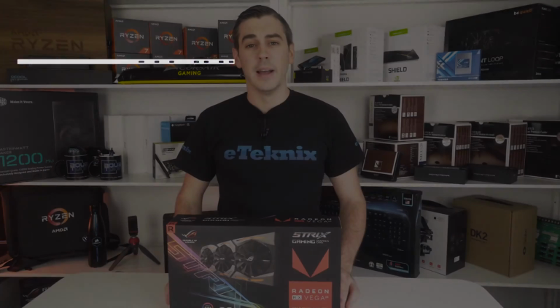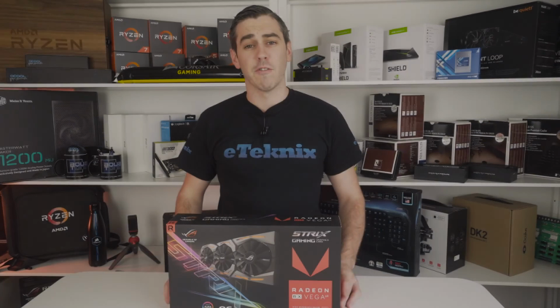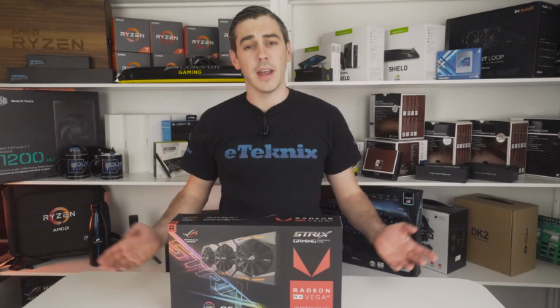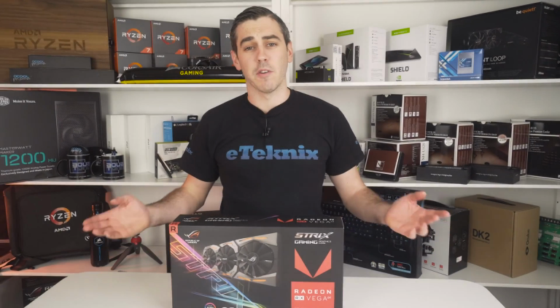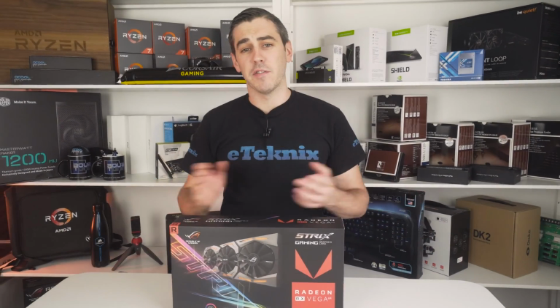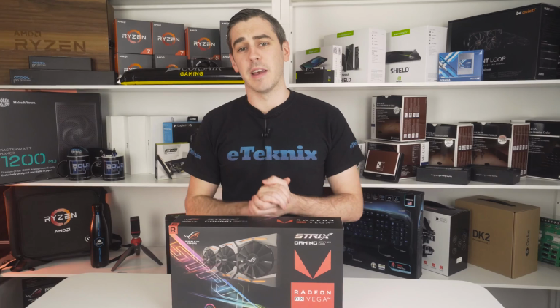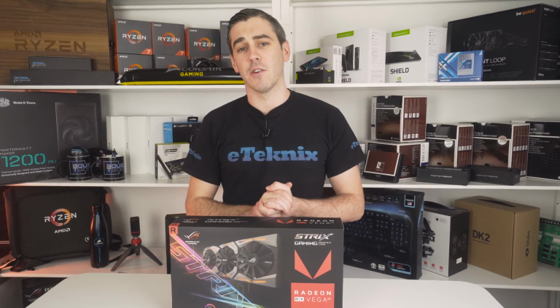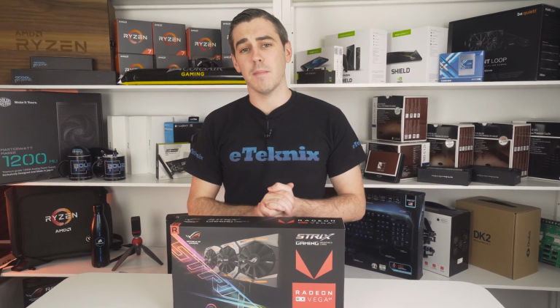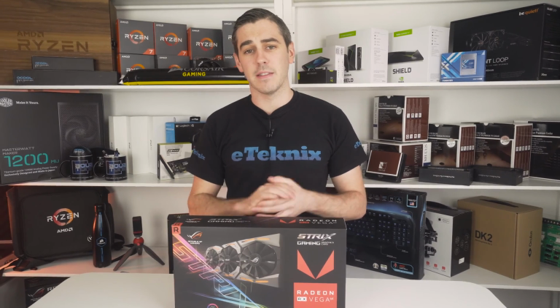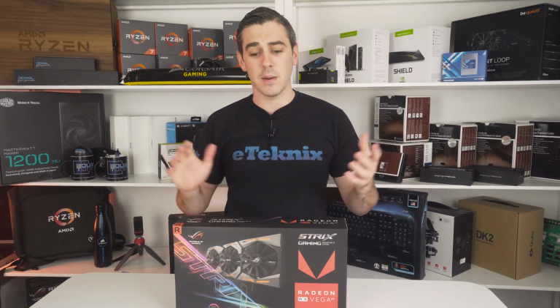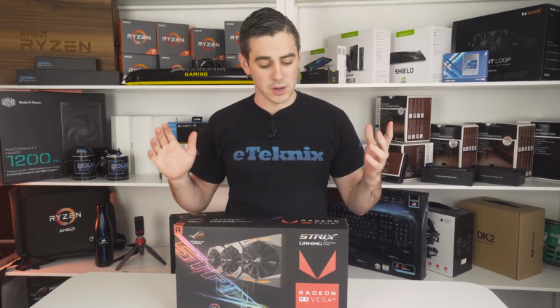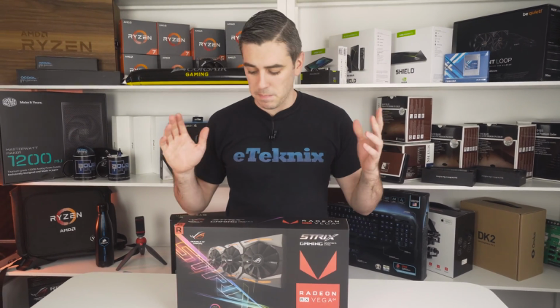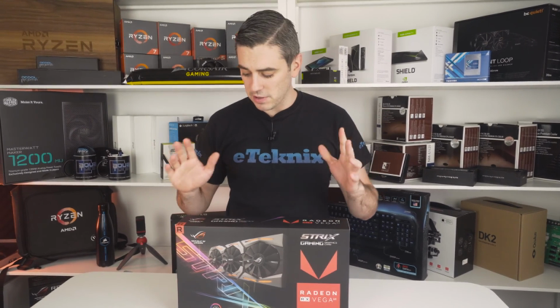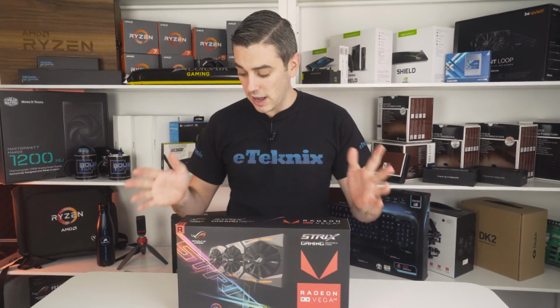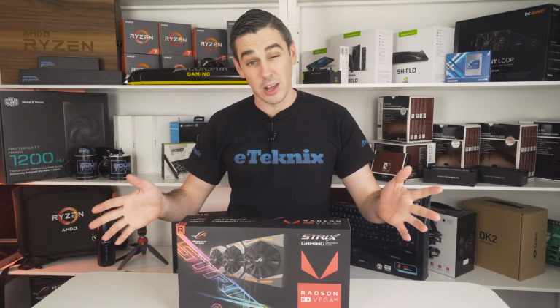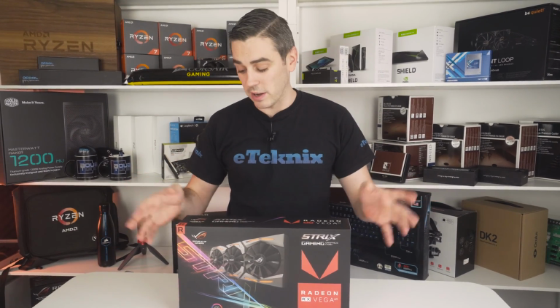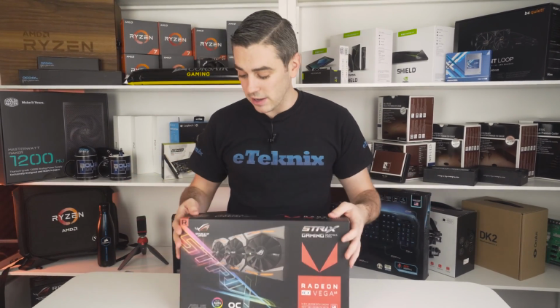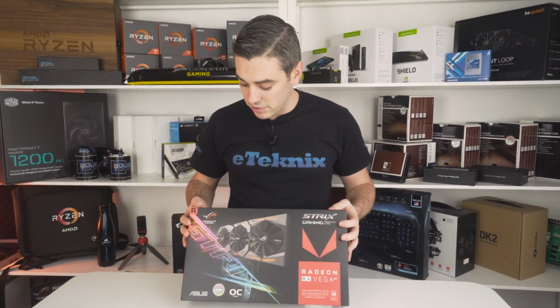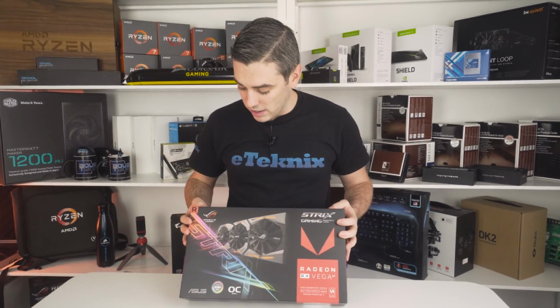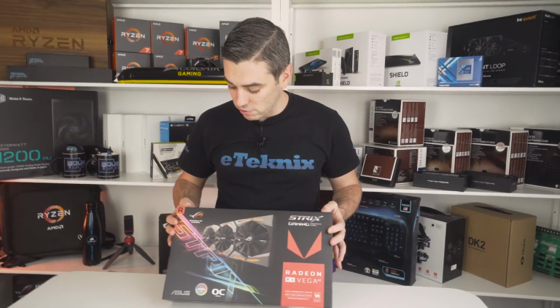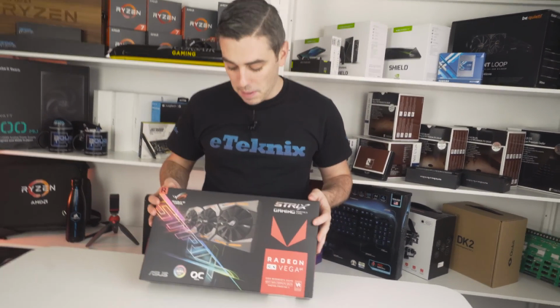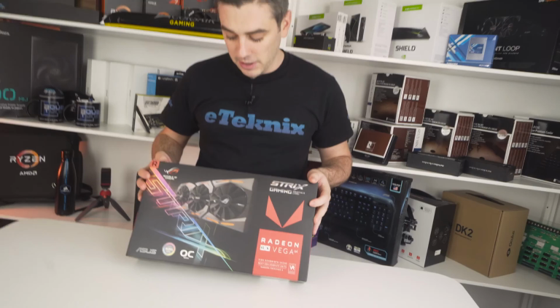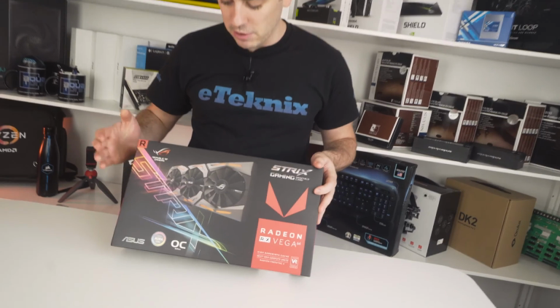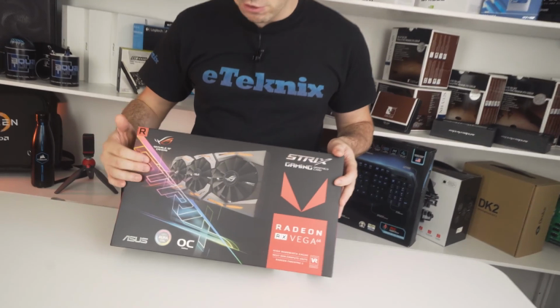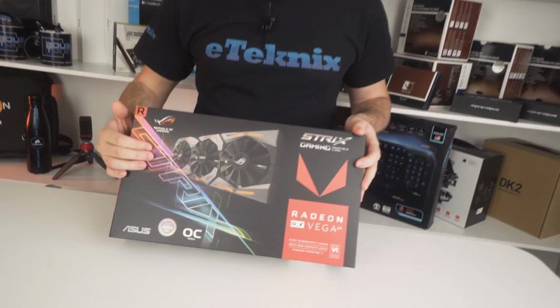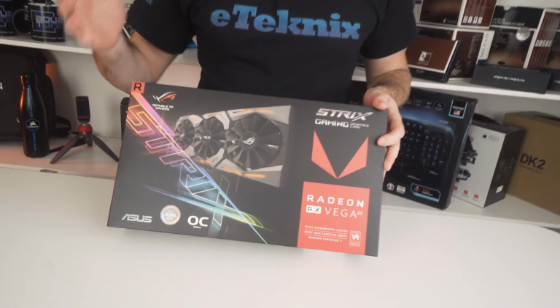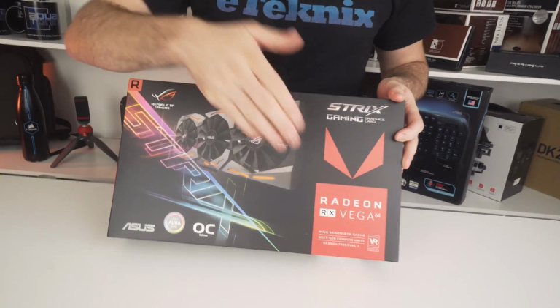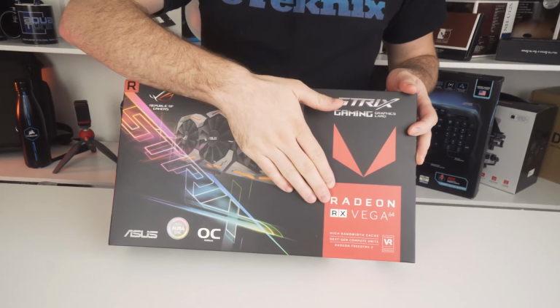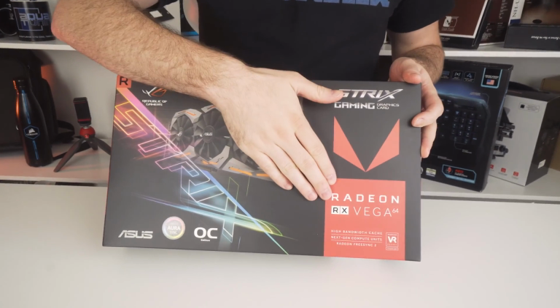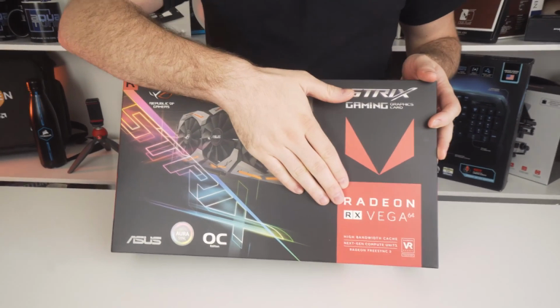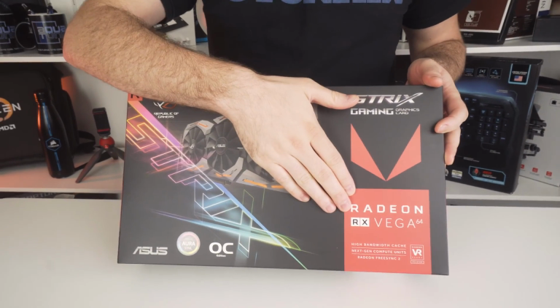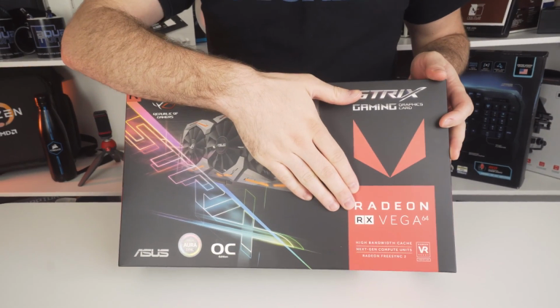Hey everyone, Andy Raffel from eTechnics.com and today we're doing an unboxing of the ASUS Republic of Gamers Strix Radeon RX Vega 64.